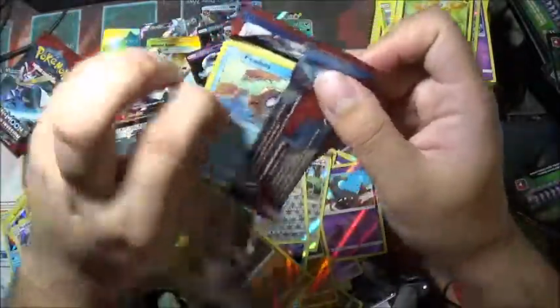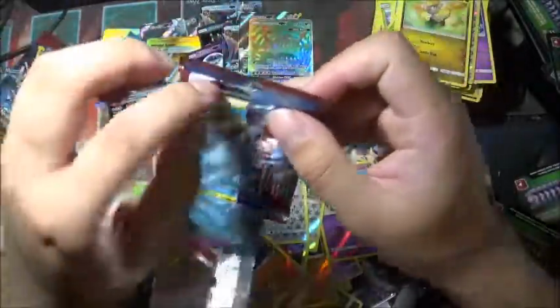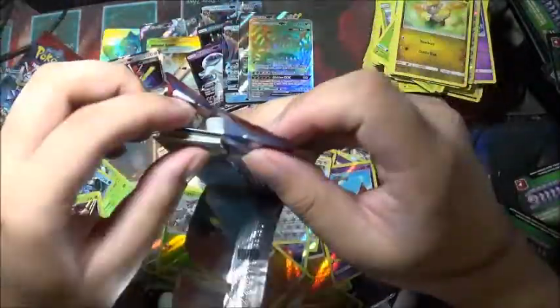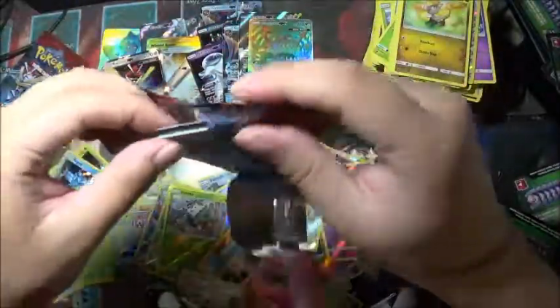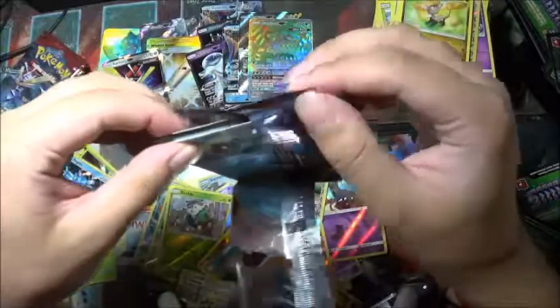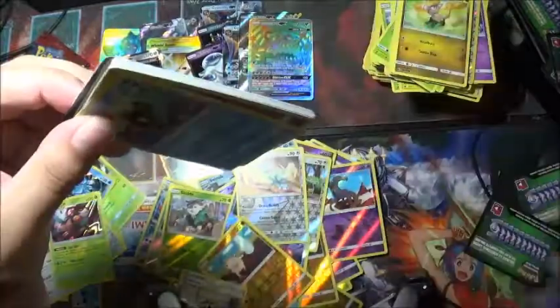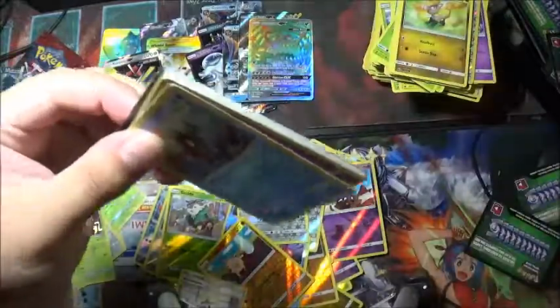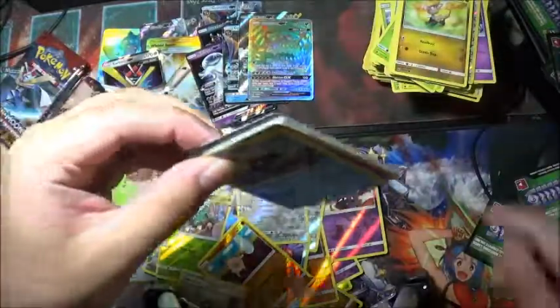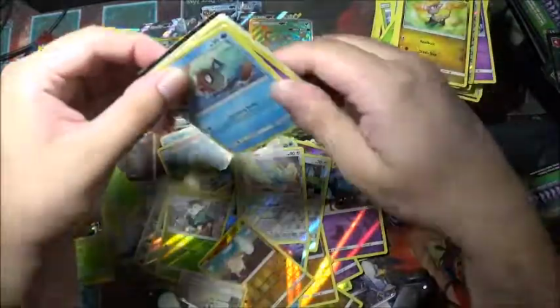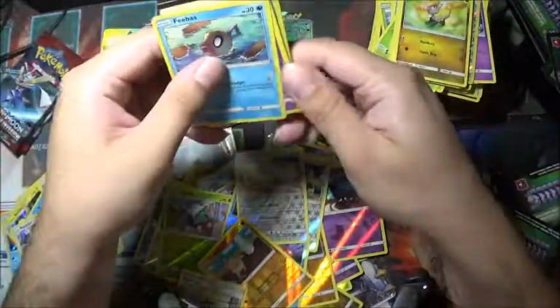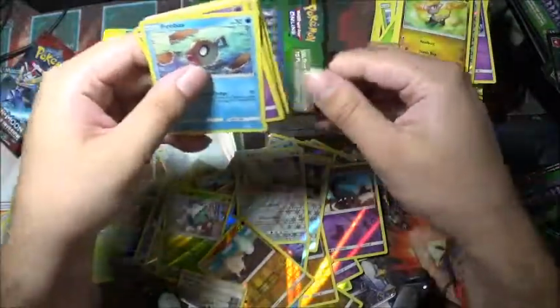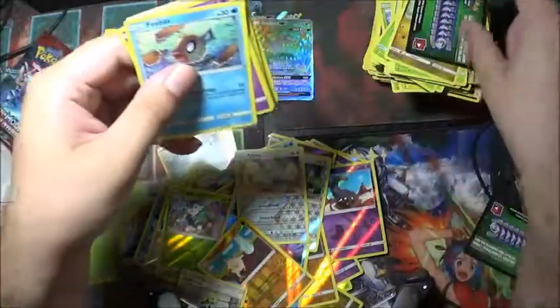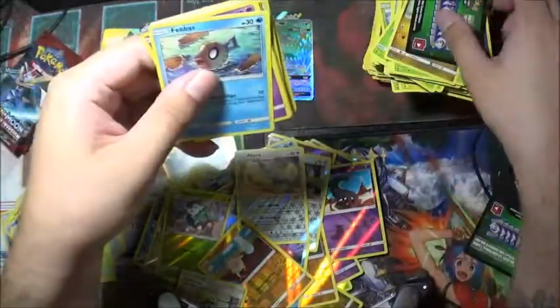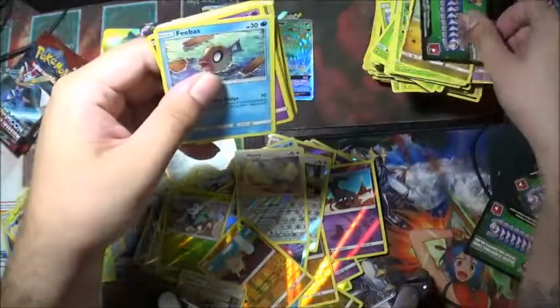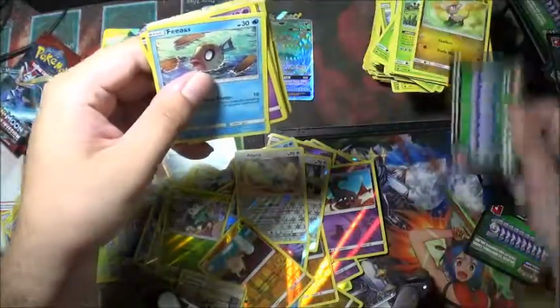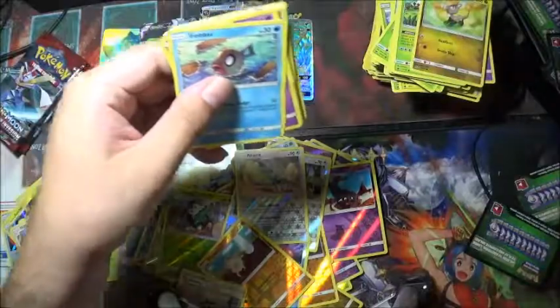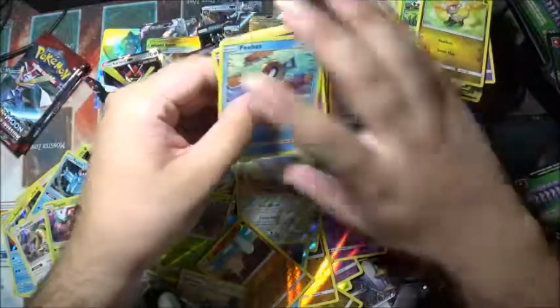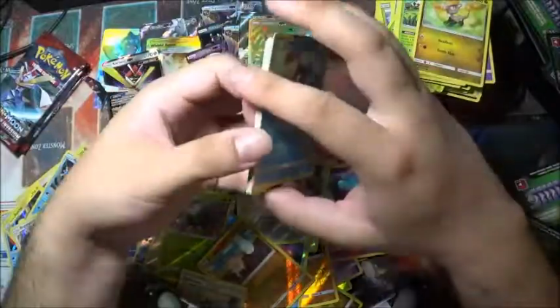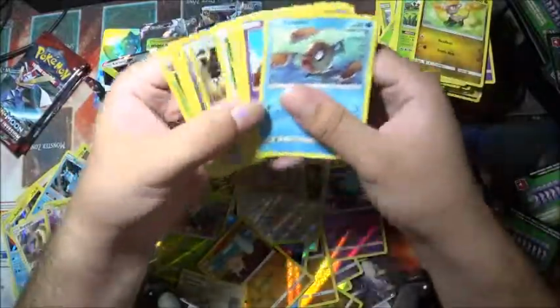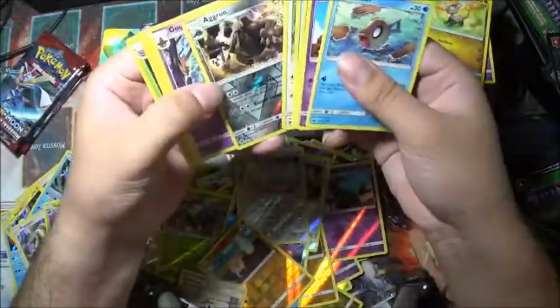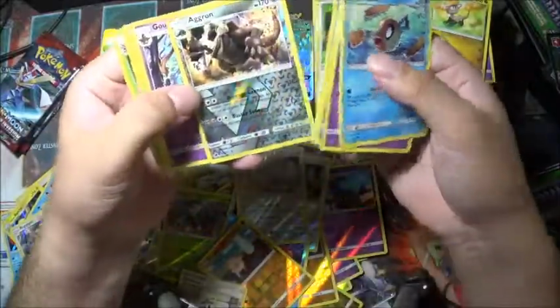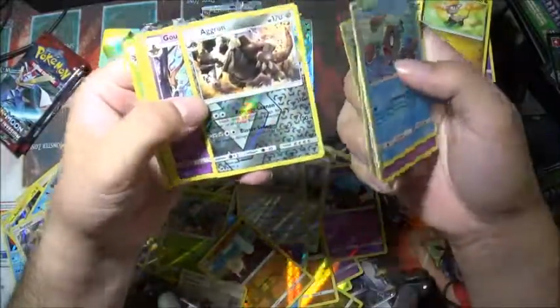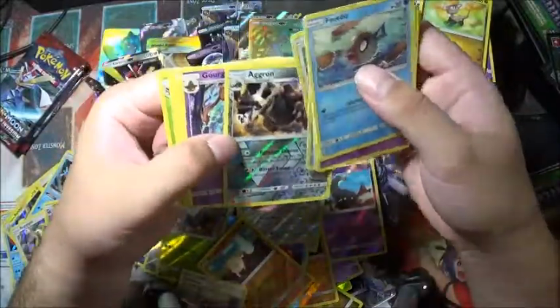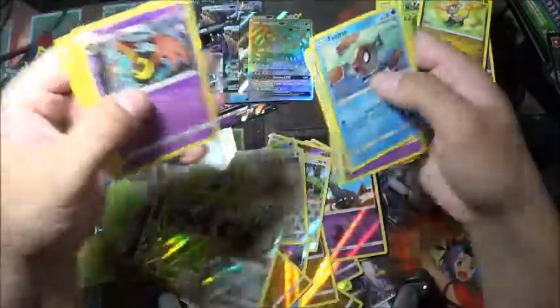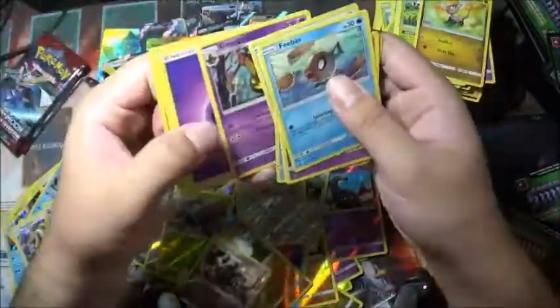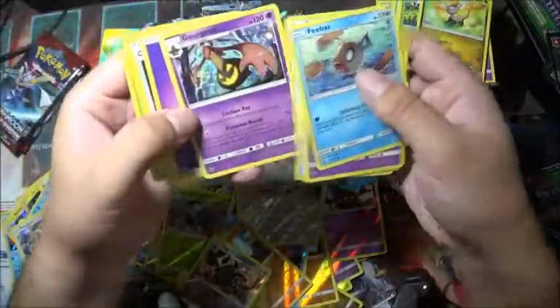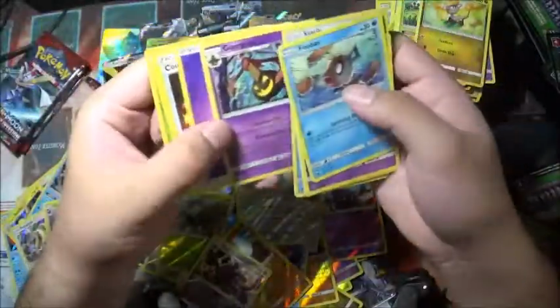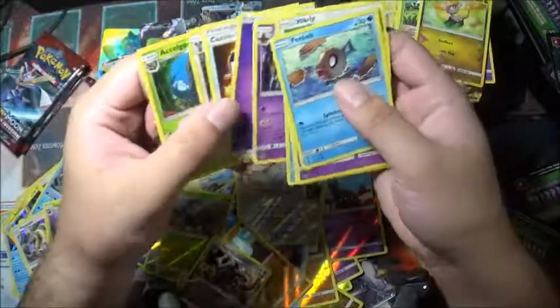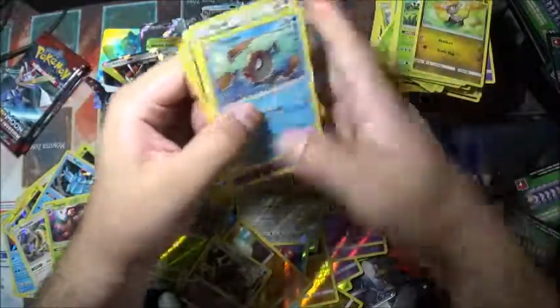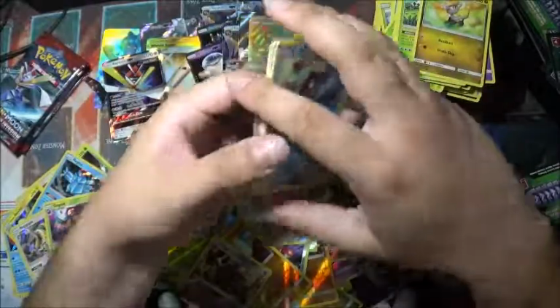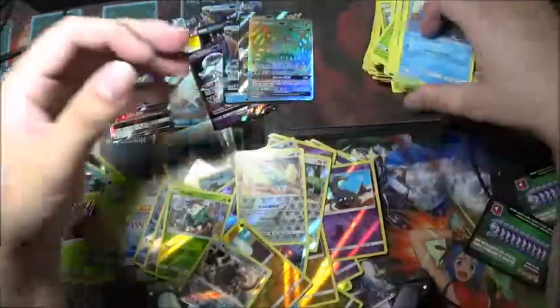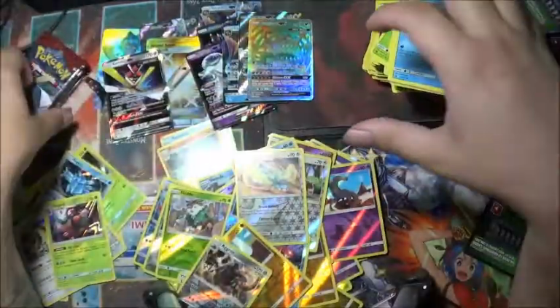So alright, I'll be pretty happy — still pretty lucky. Aggron reverse holo, a Gourgeist, and there are the commons. That is a pretty one.